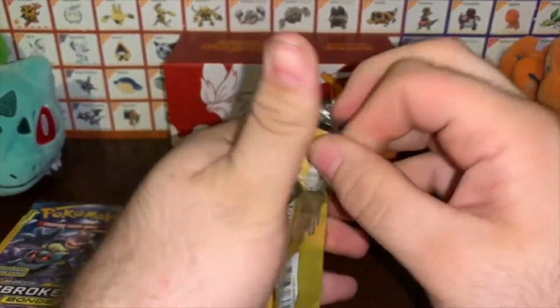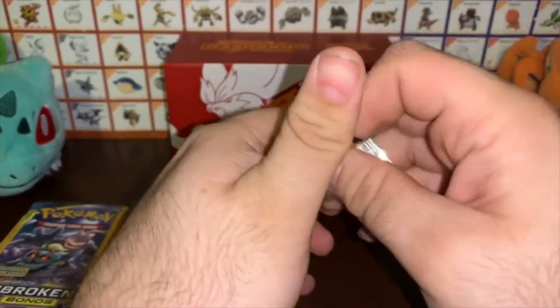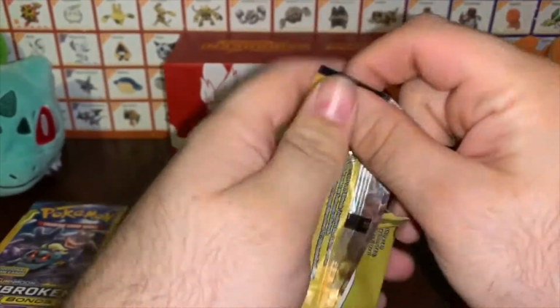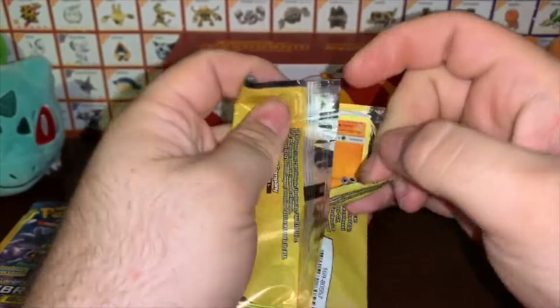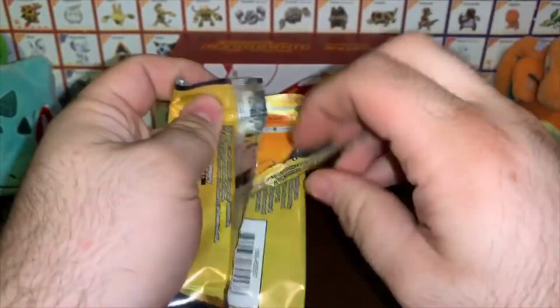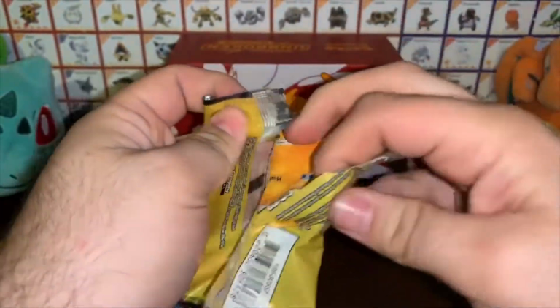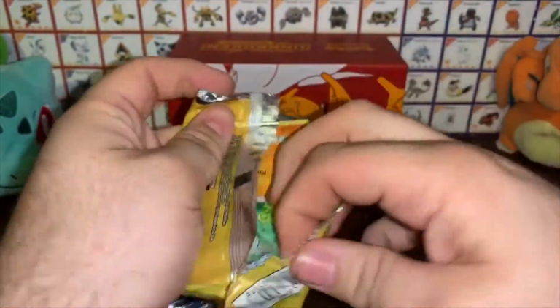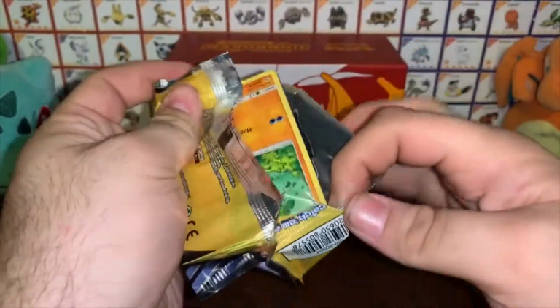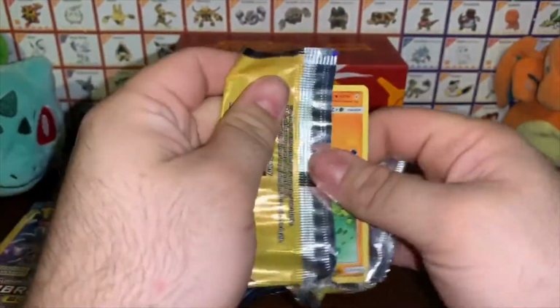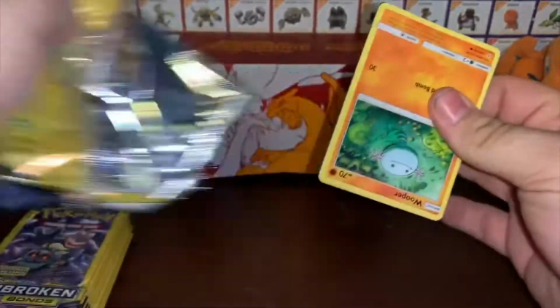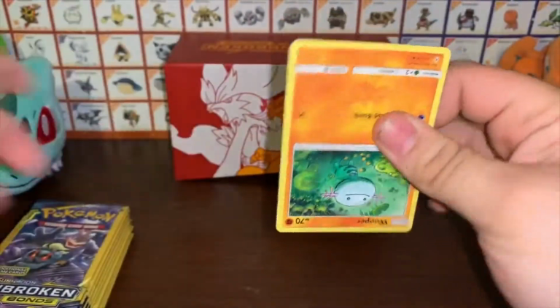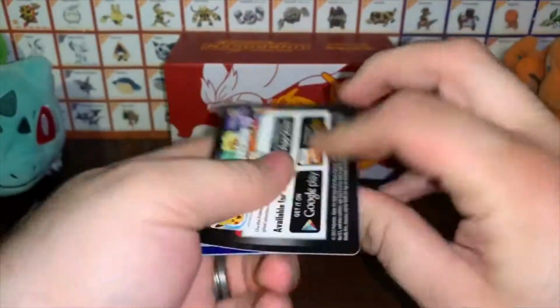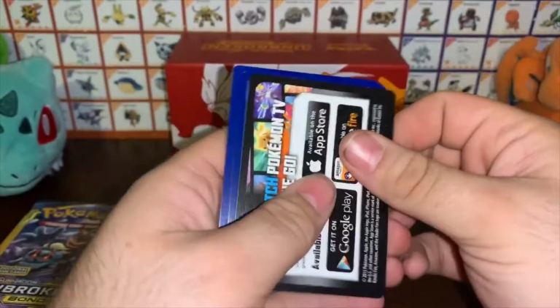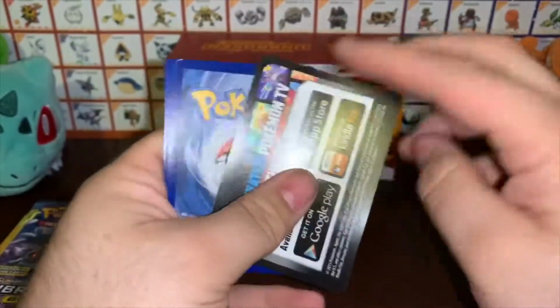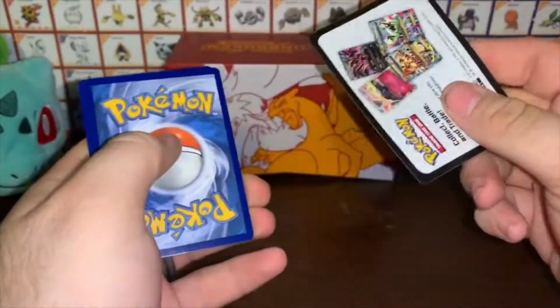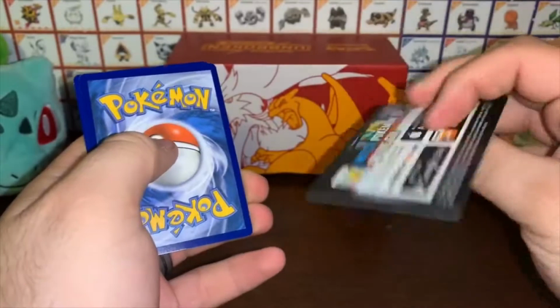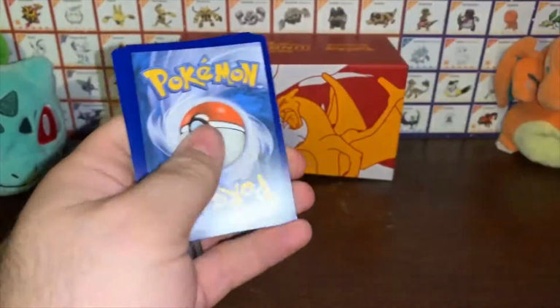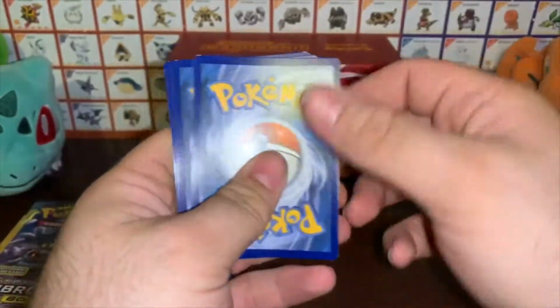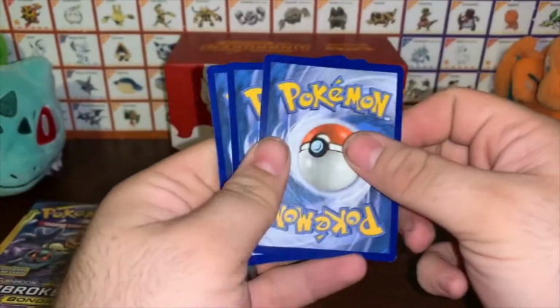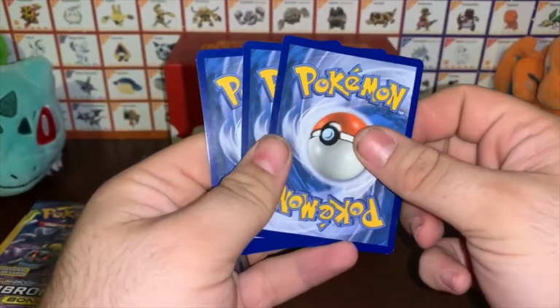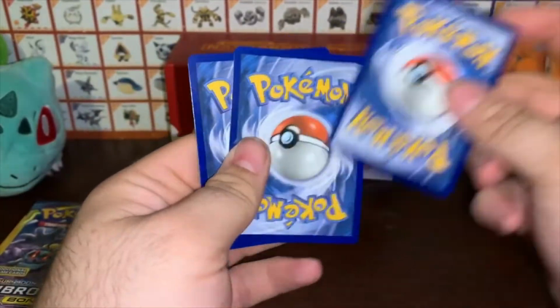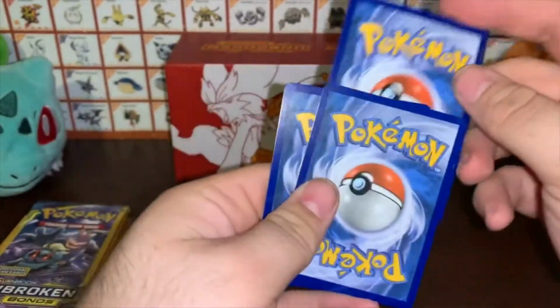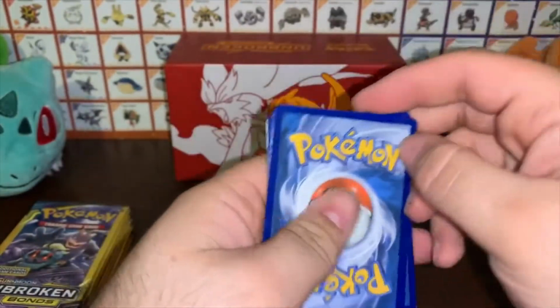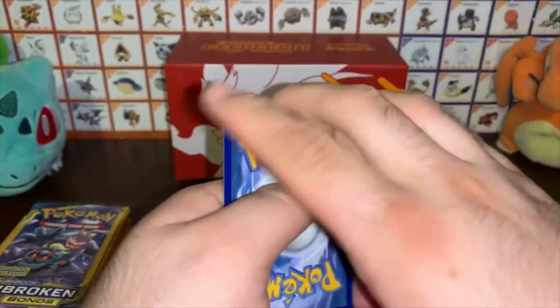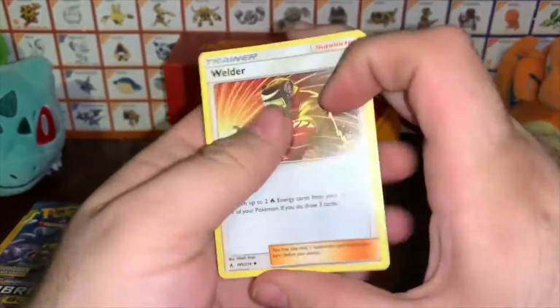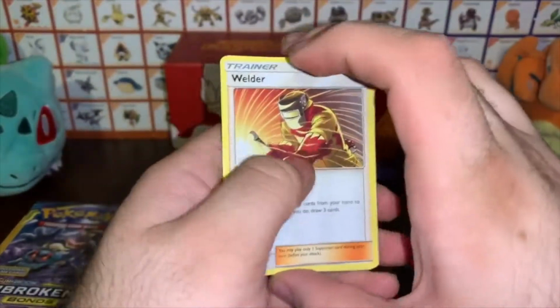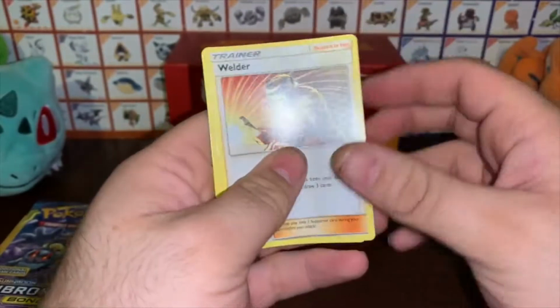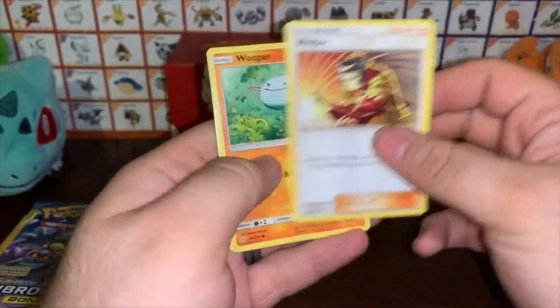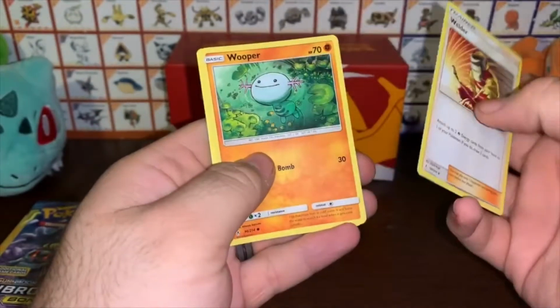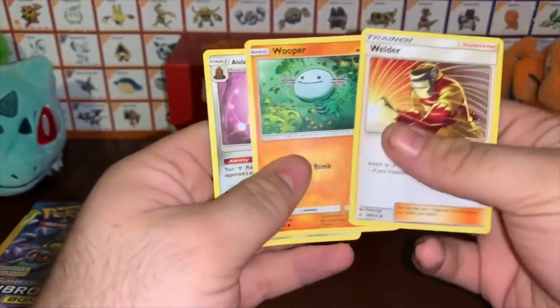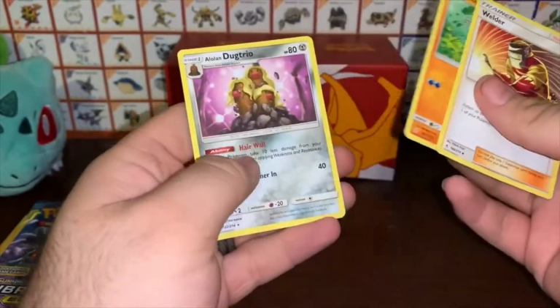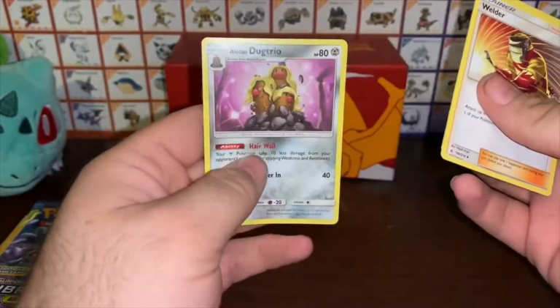We're gonna open these up and see if we can get a rainbow rare Charizard. Now you aren't guaranteed a rare in these, and you don't get a code card. If you want to do the card trick, the one that's gonna be good is in the middle. We got a Welder, a Wooper, and a regular Alolan Diglett.